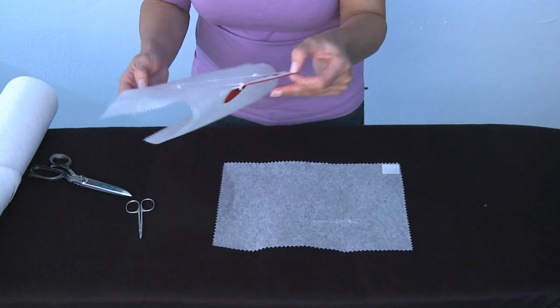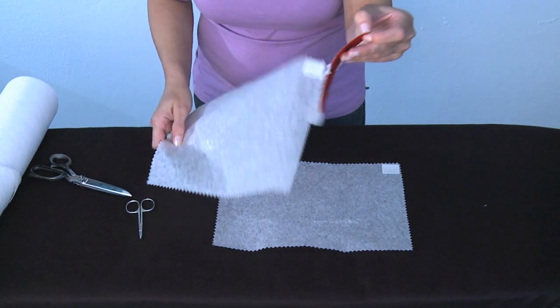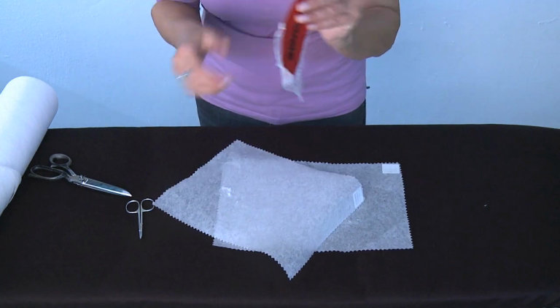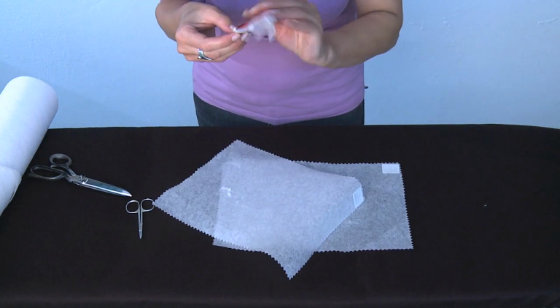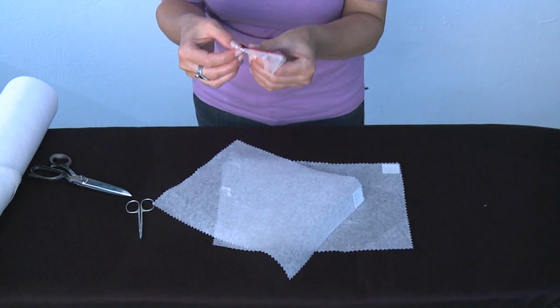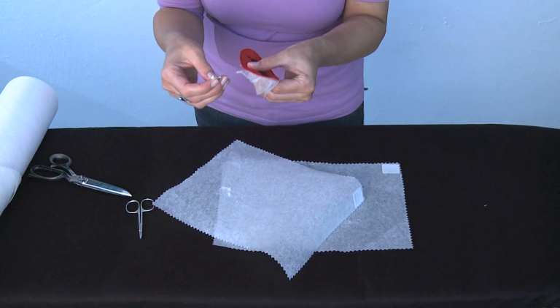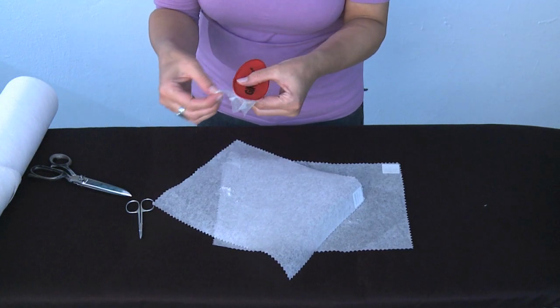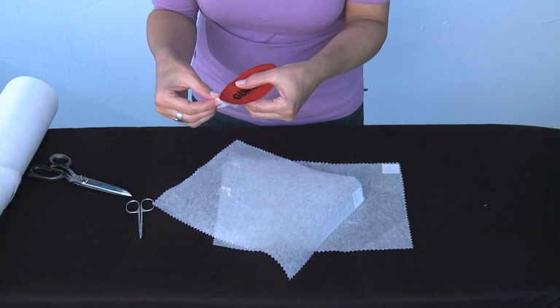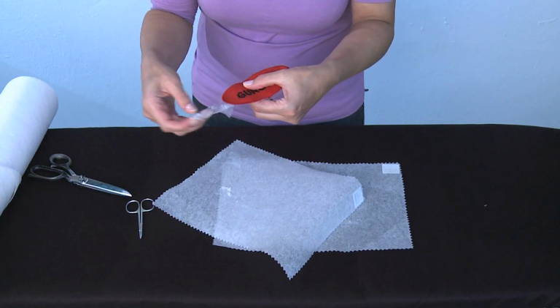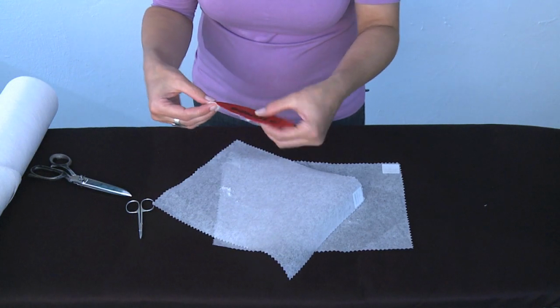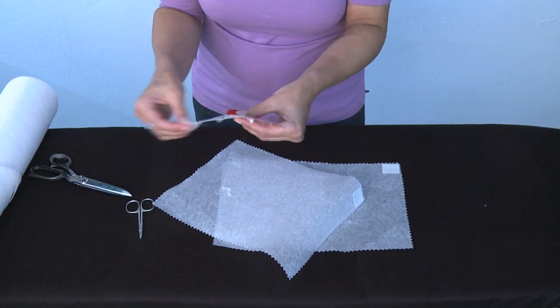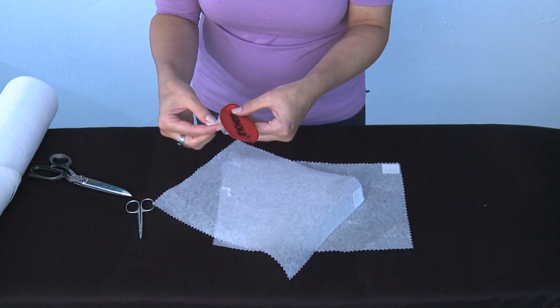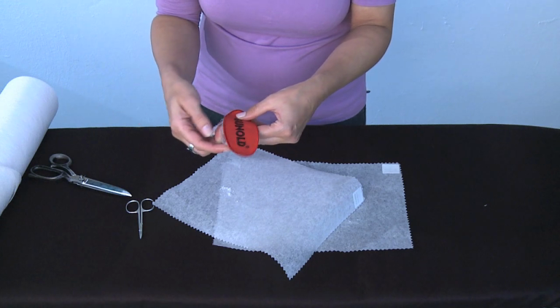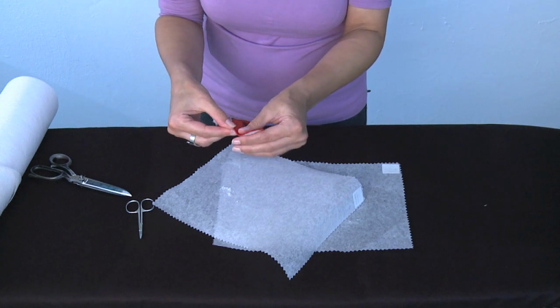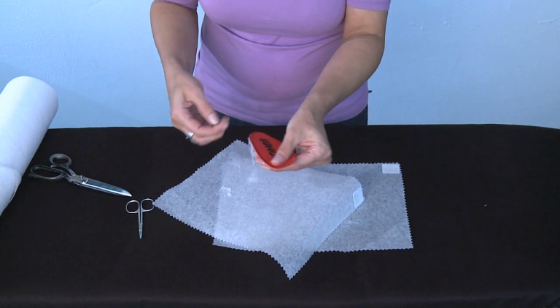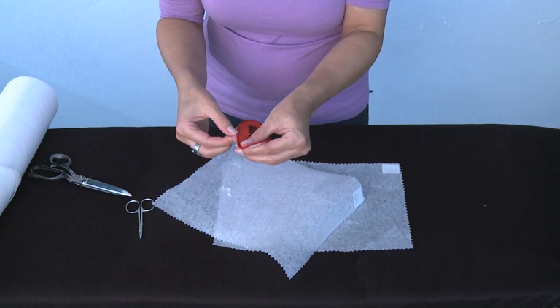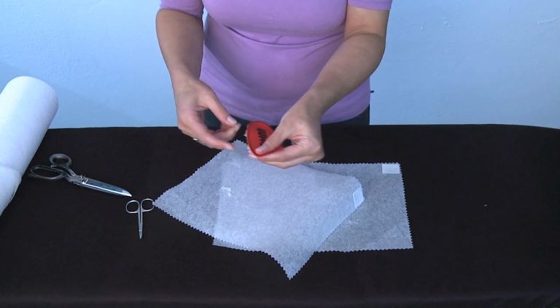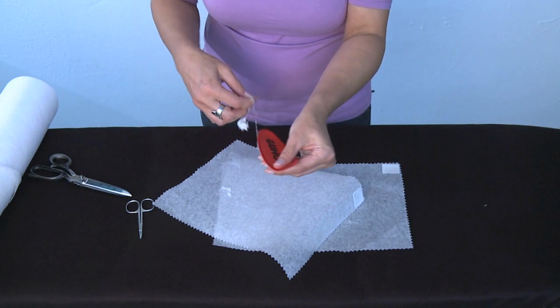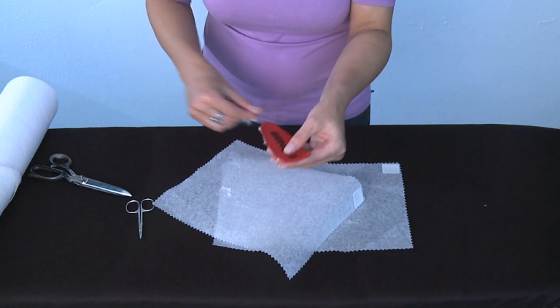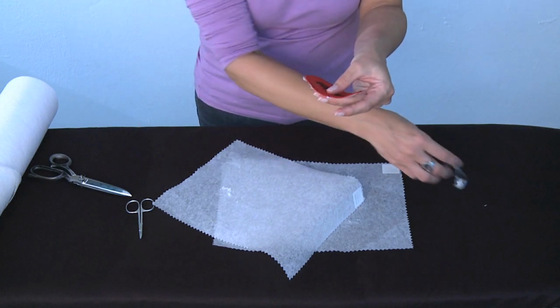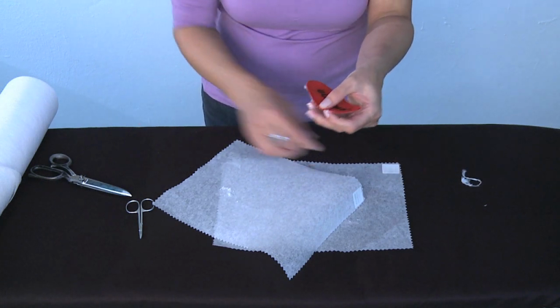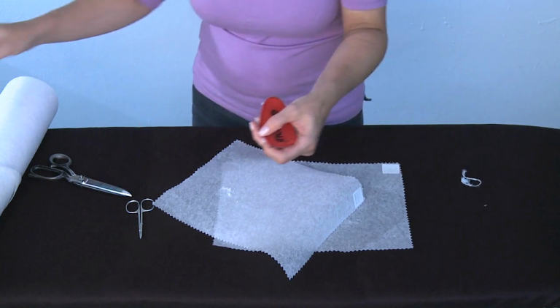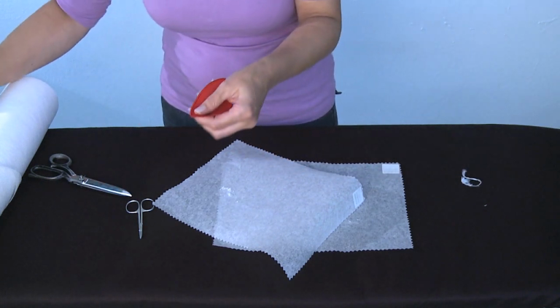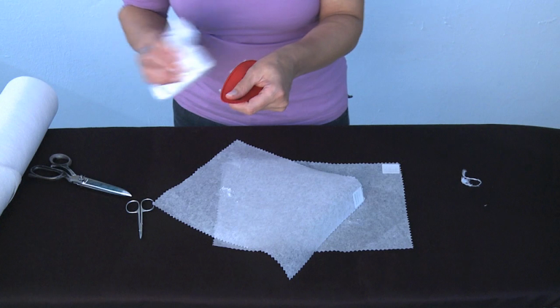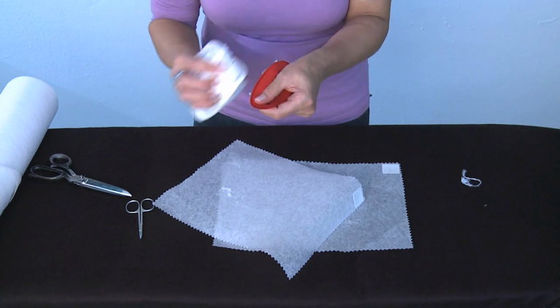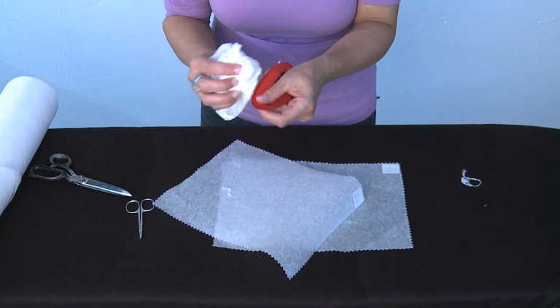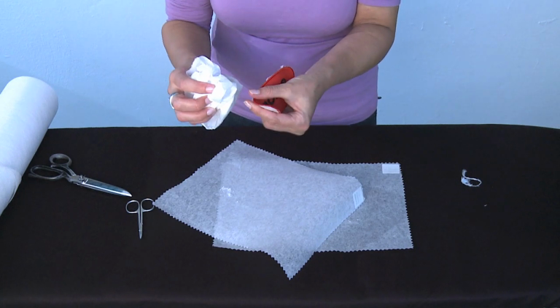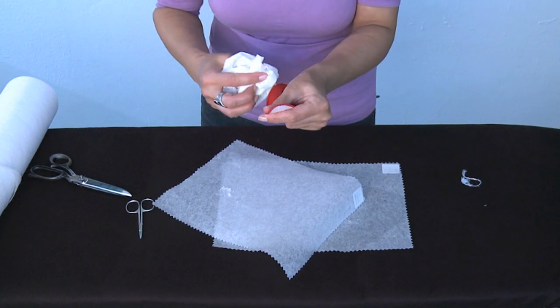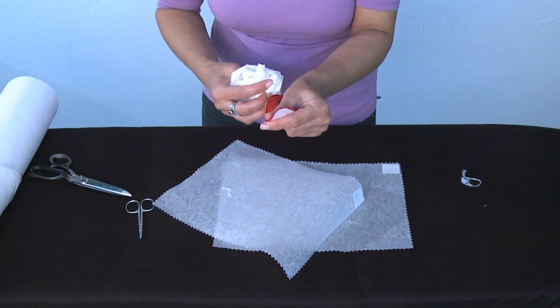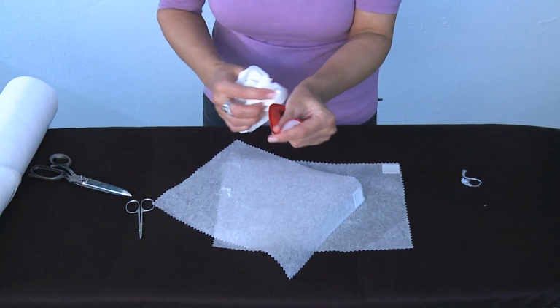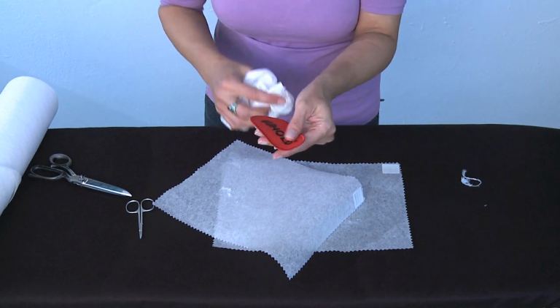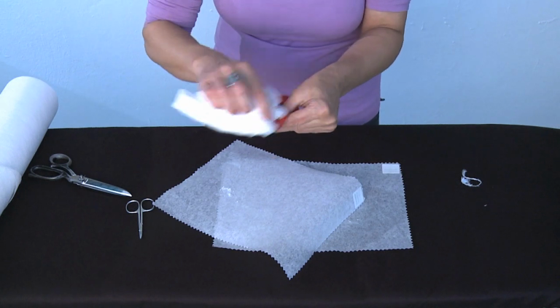Remove remaining Thermofix residues while the design is still warm from ironing, ensuring neat edges all around. The now coated embroidery design is ready to be attached to the garment.